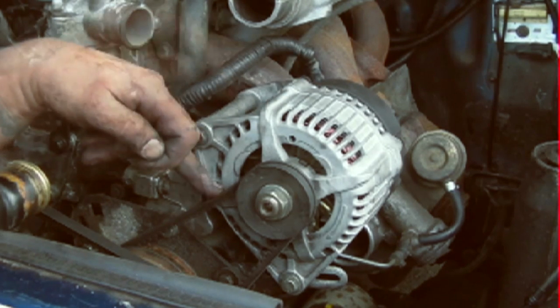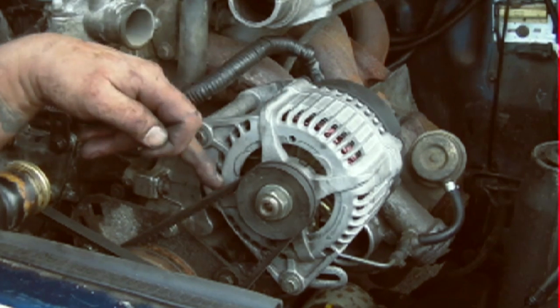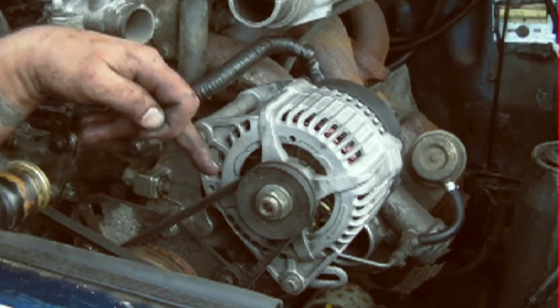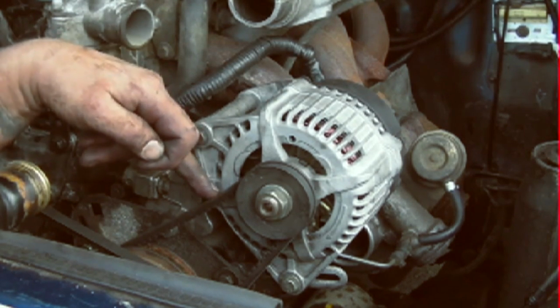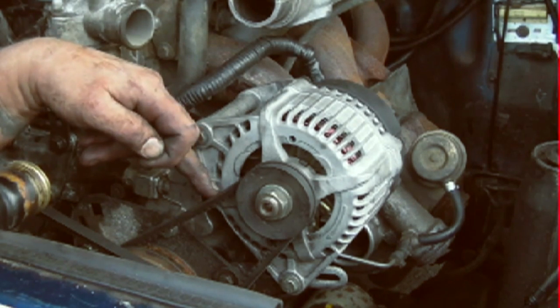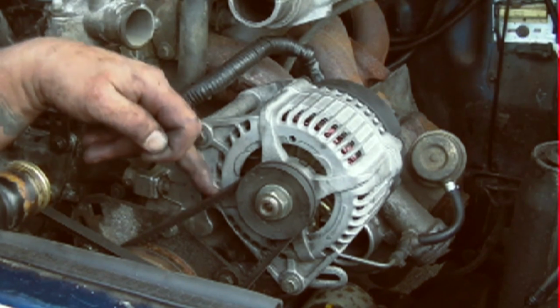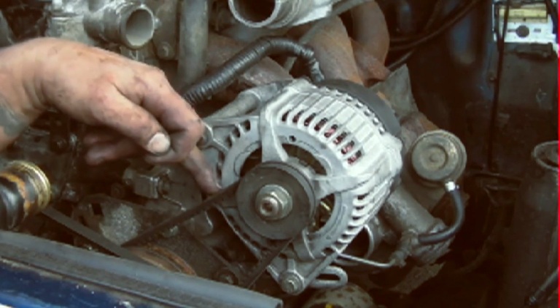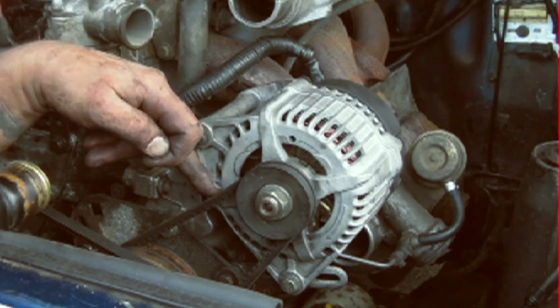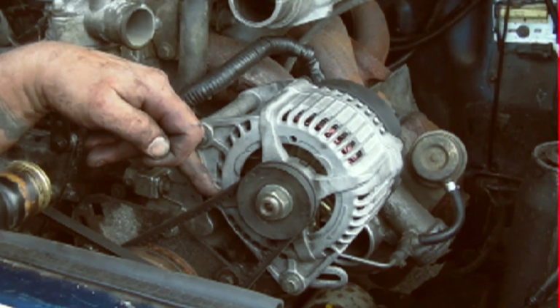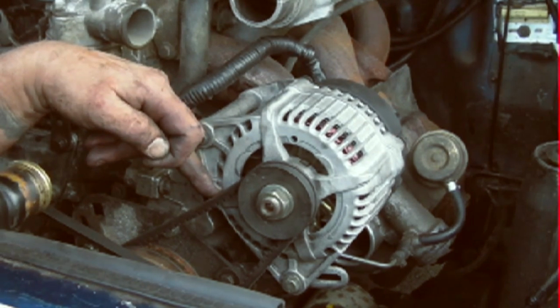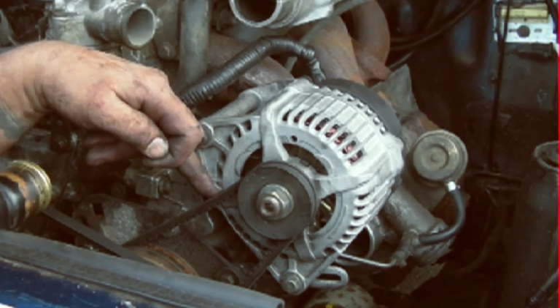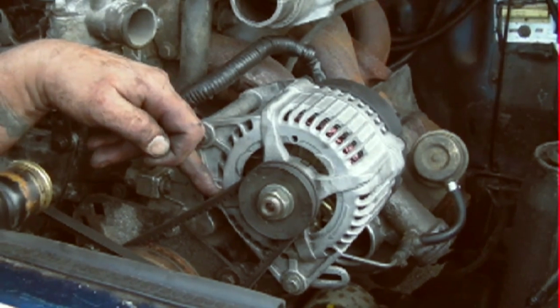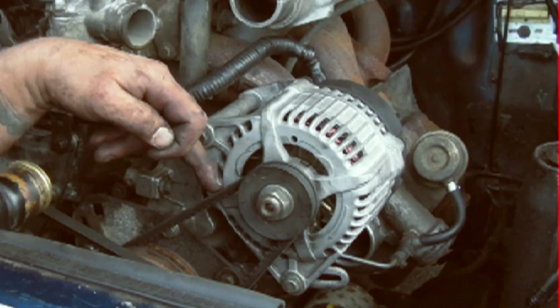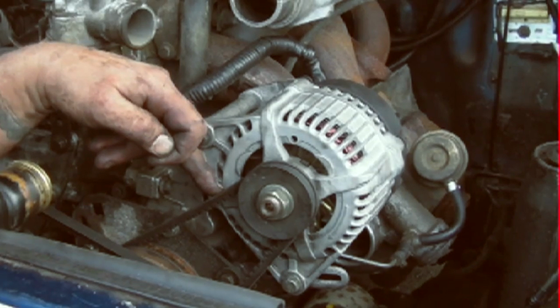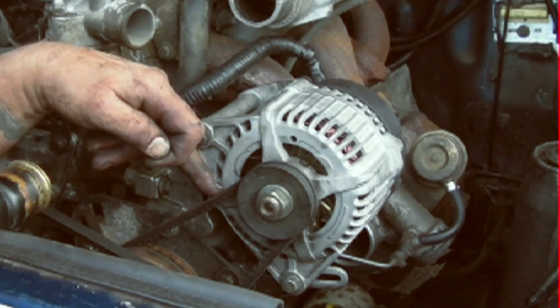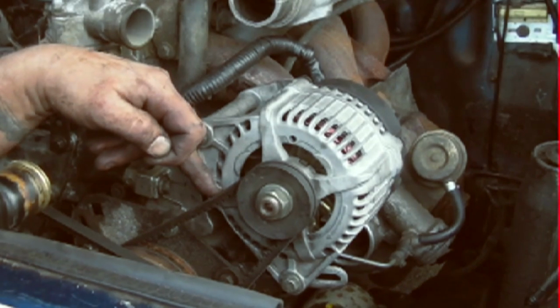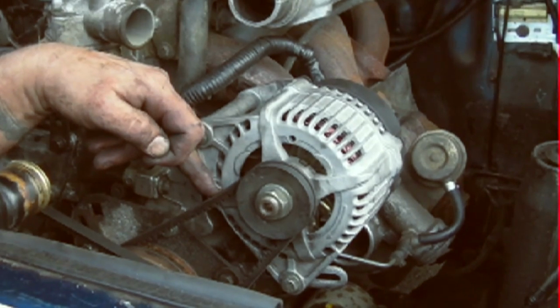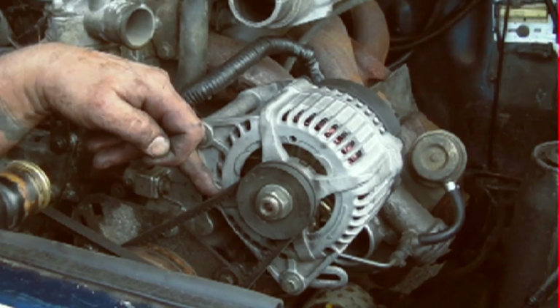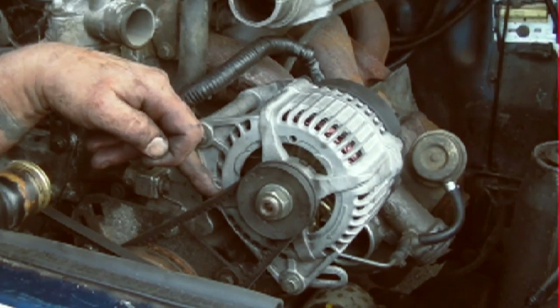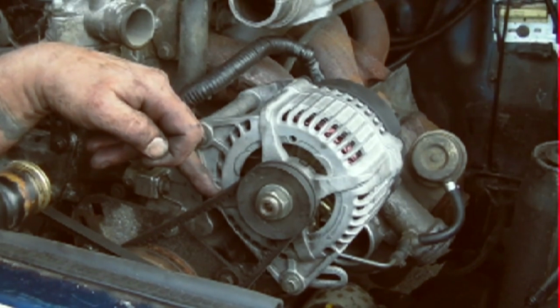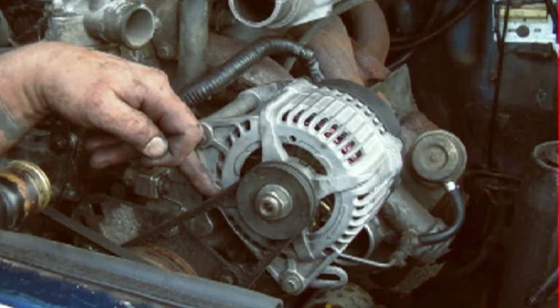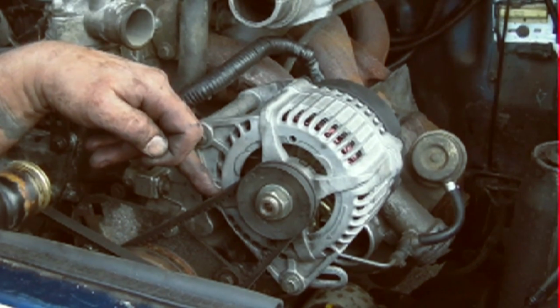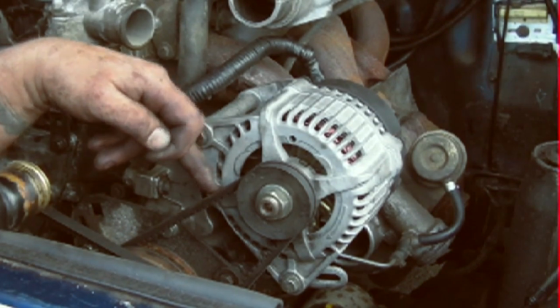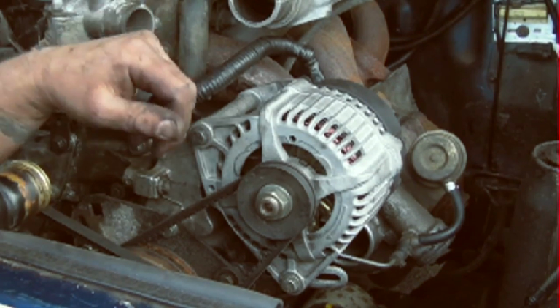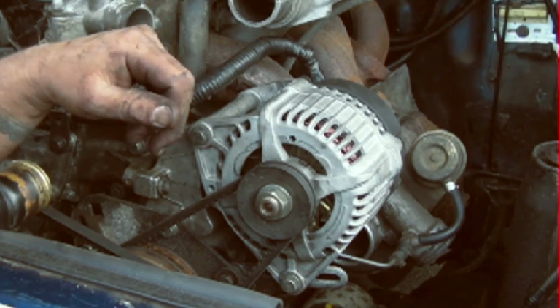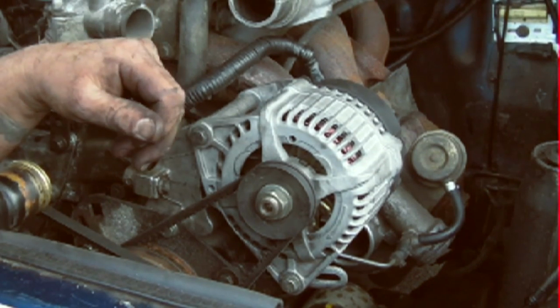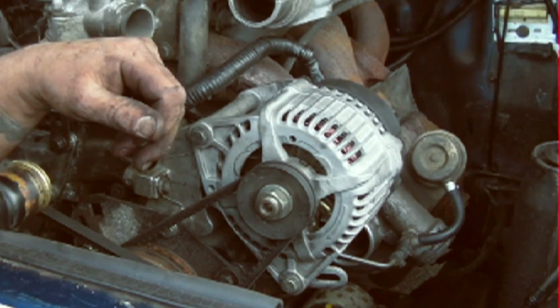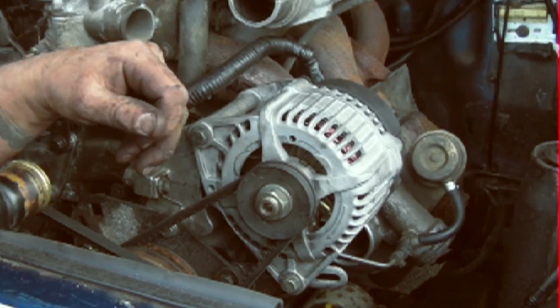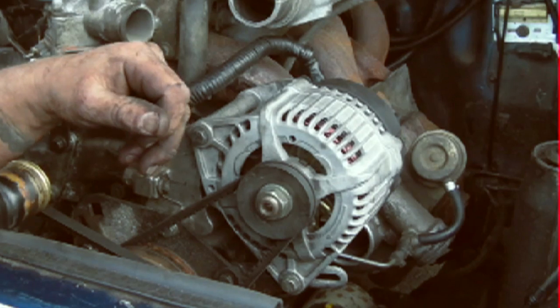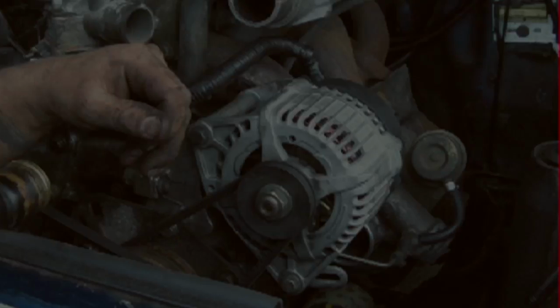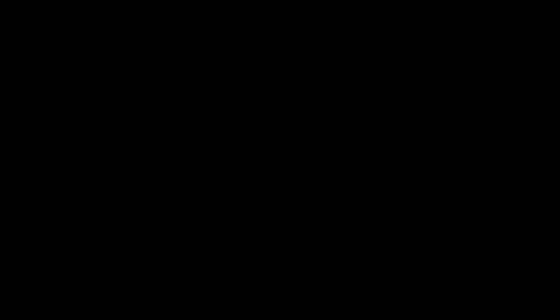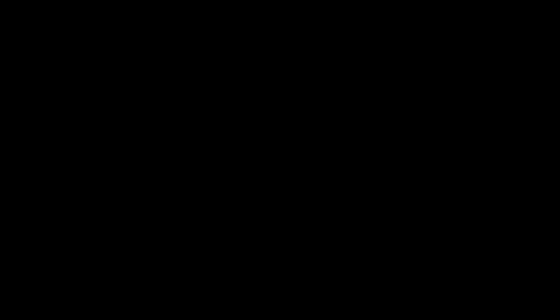This alternator can cope quite well. However, the belt does tend to squeal if you load it up too much, especially from cold. Just remember that.